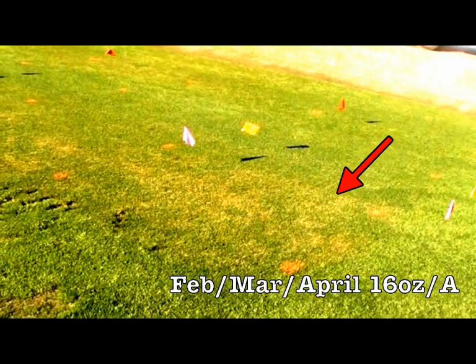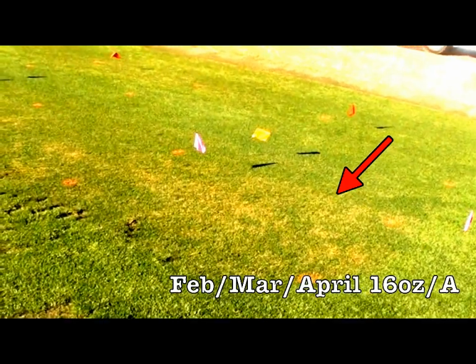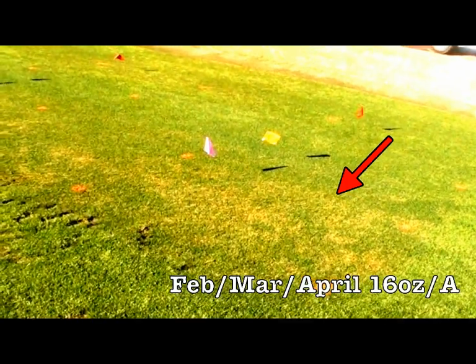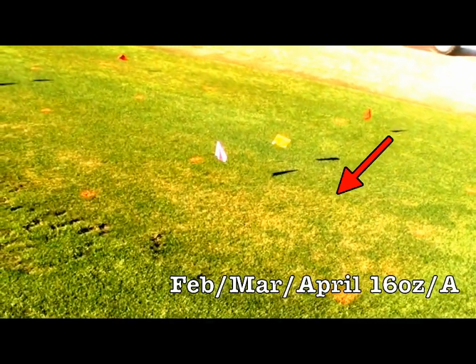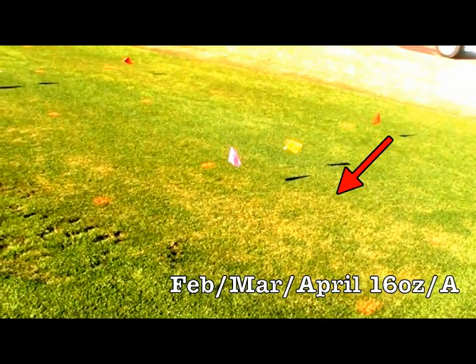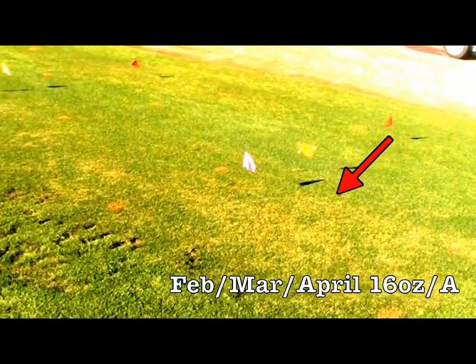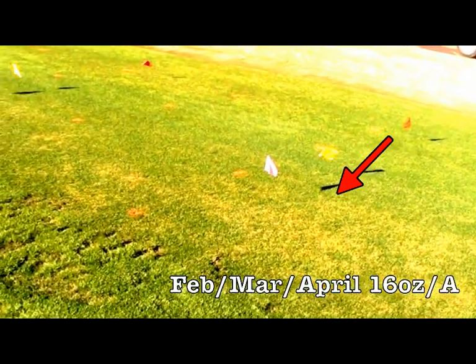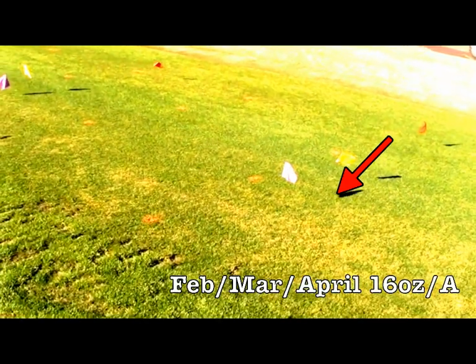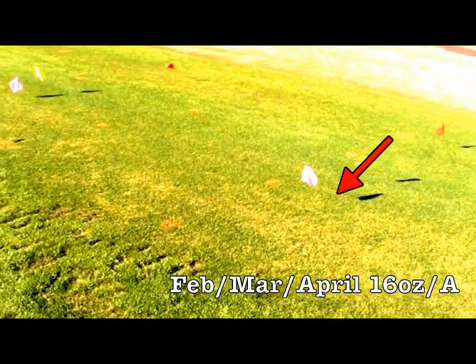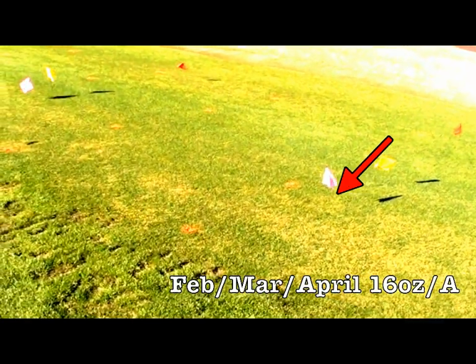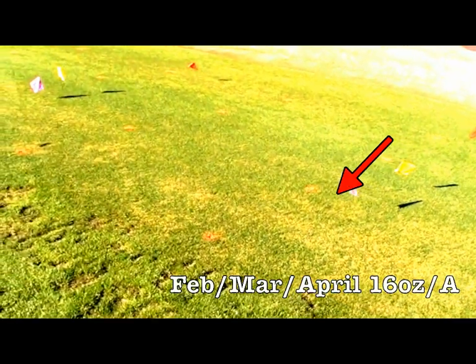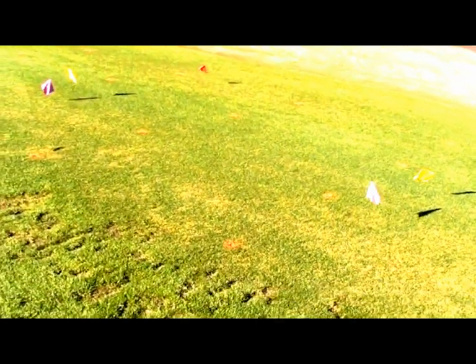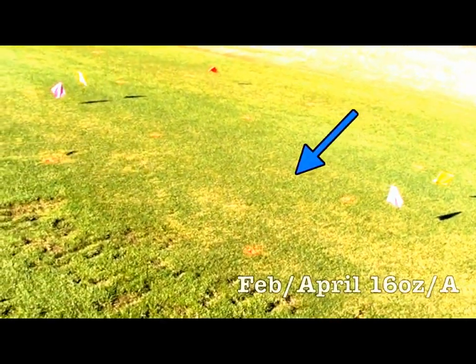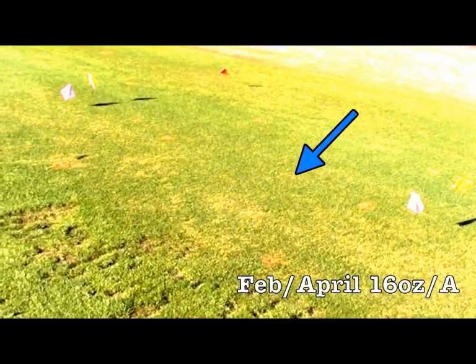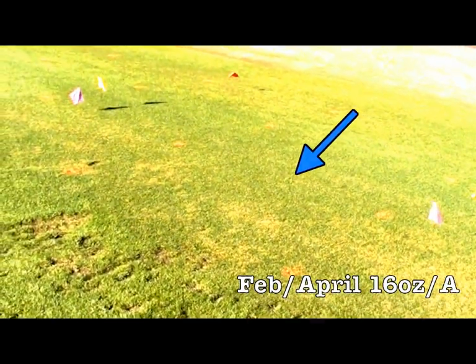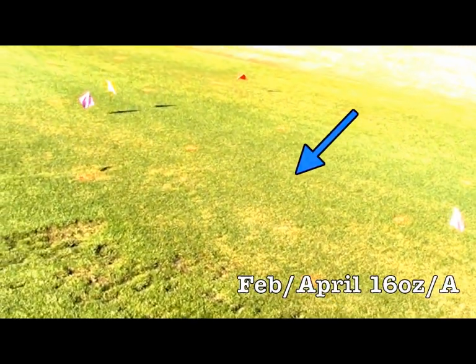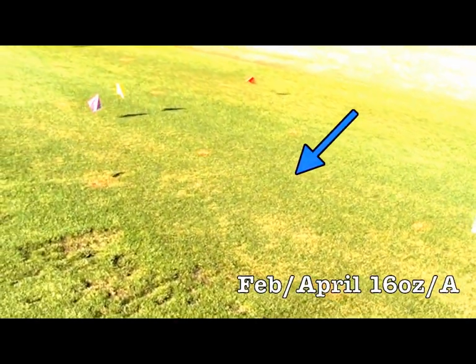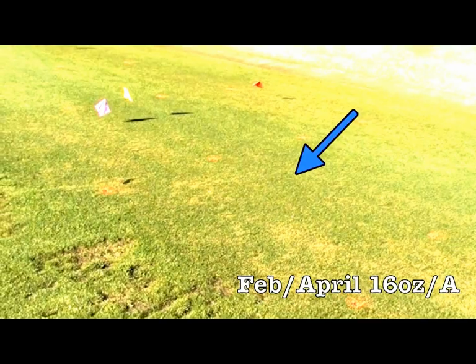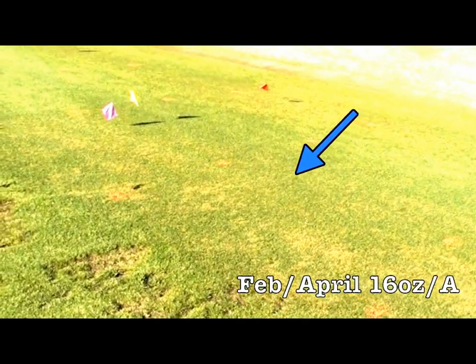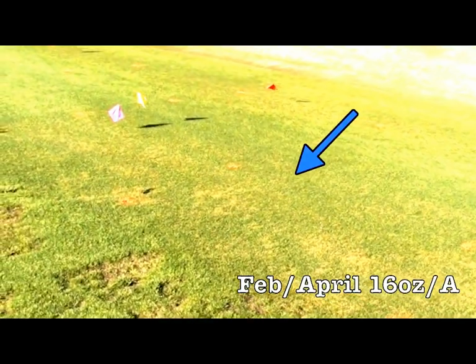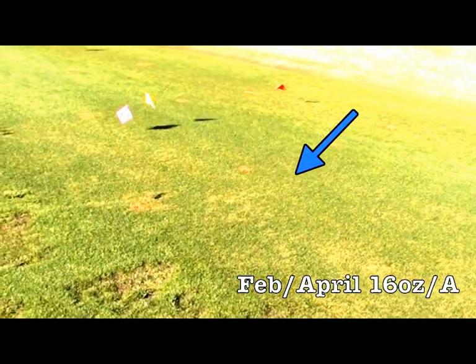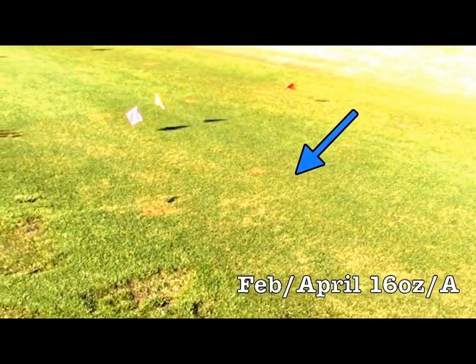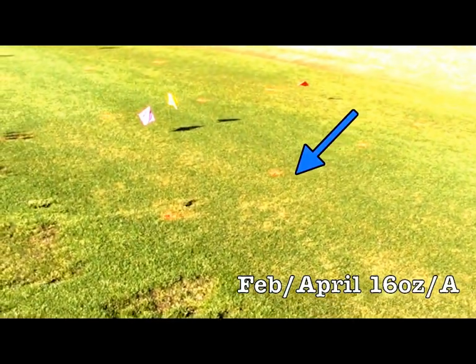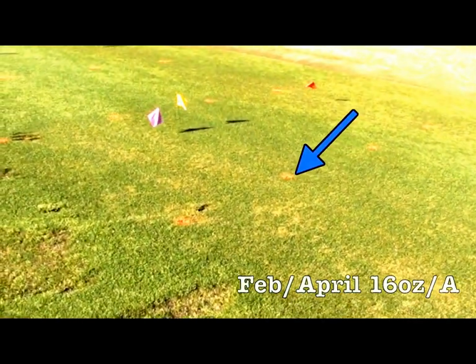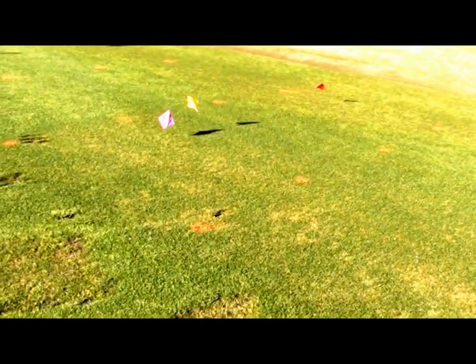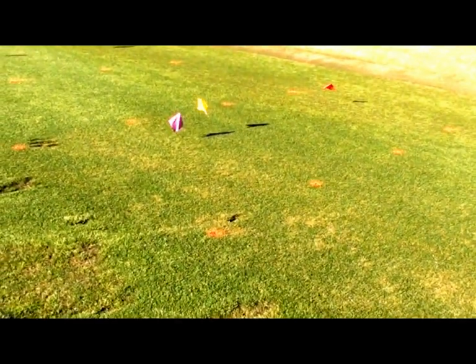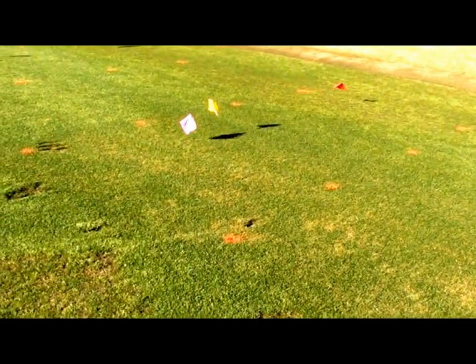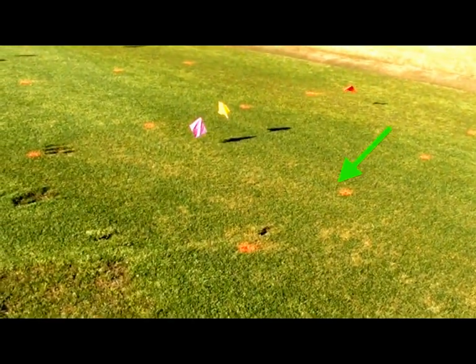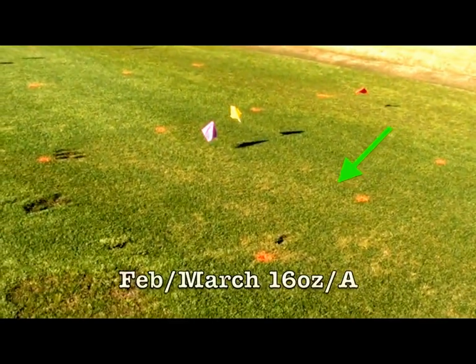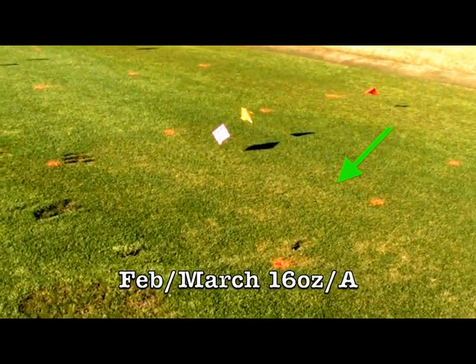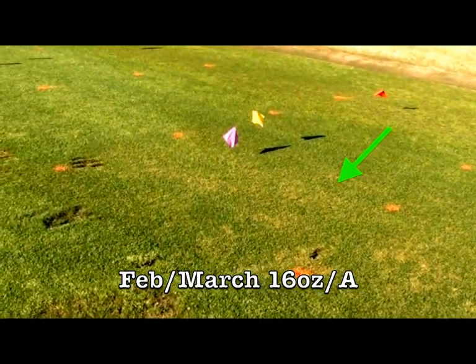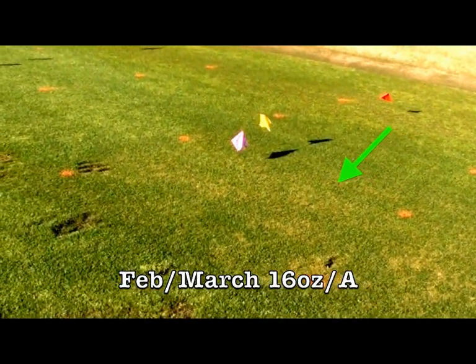These are all 16 ounce per acre plots, and as you can see, the 16 ounce rate has turned the POA completely brown, while the Glyrise are still green, healthy, and actively growing.